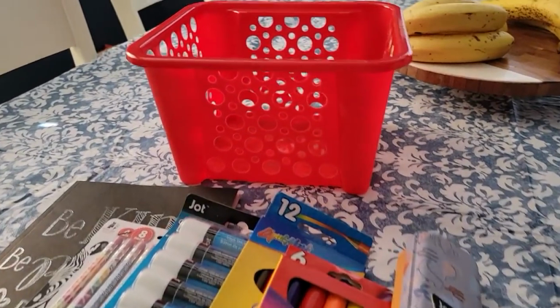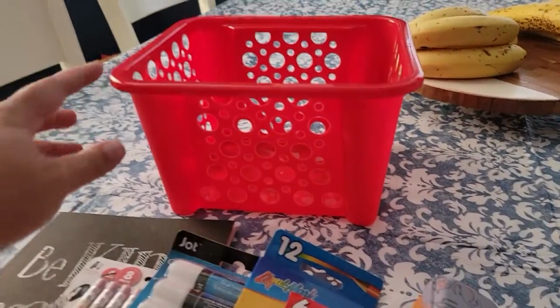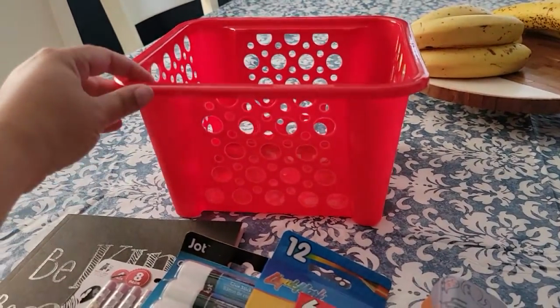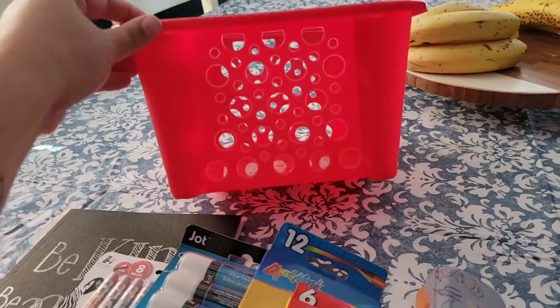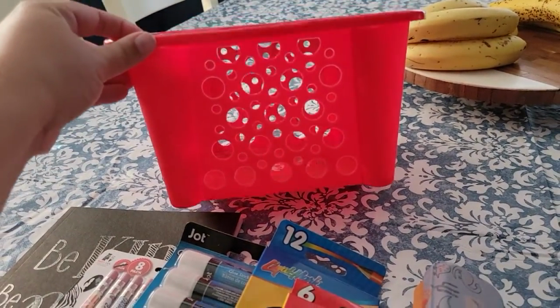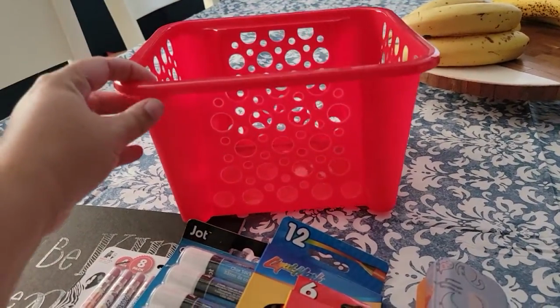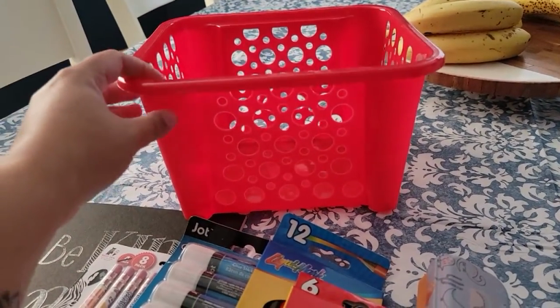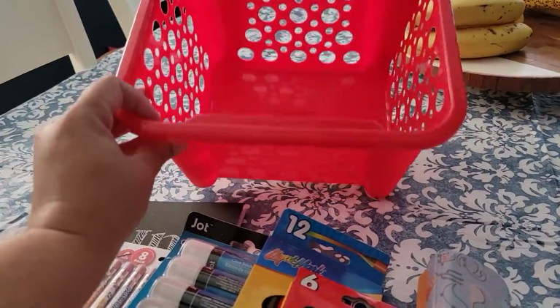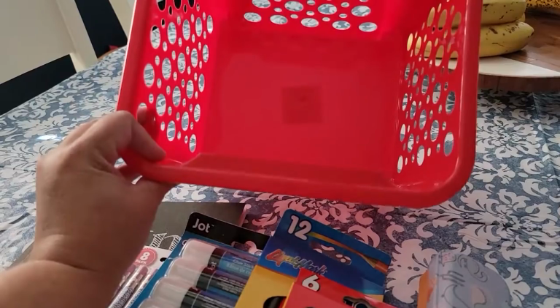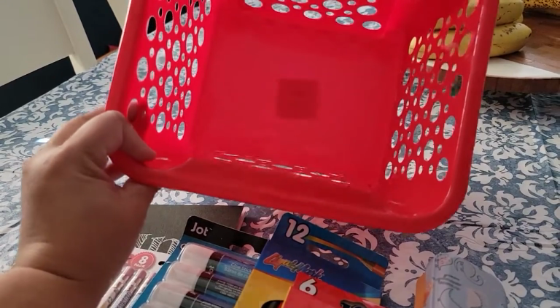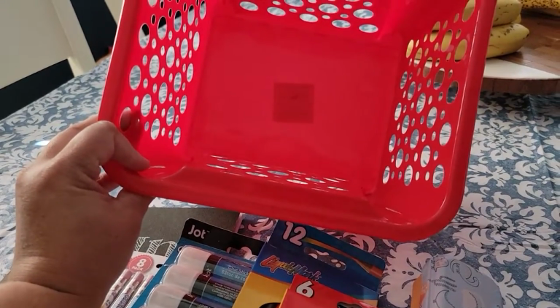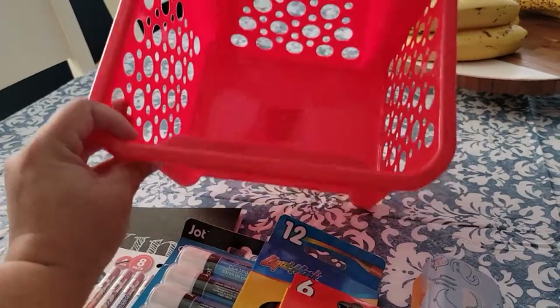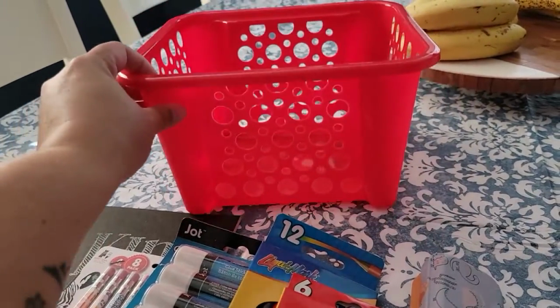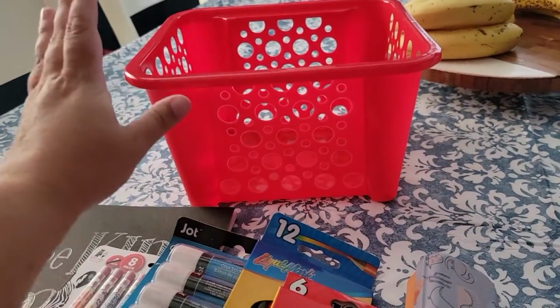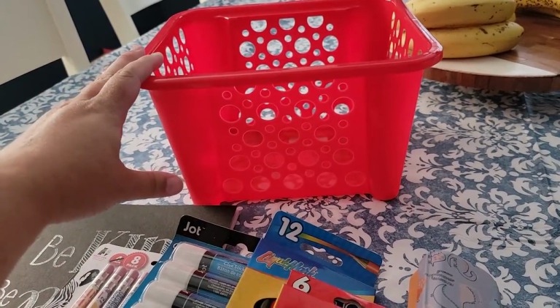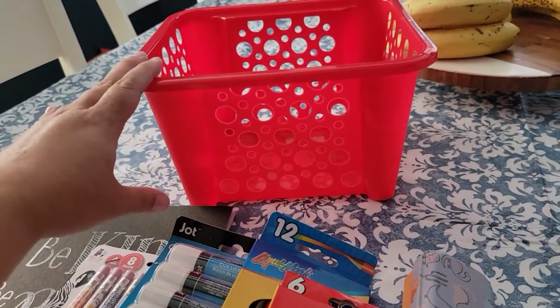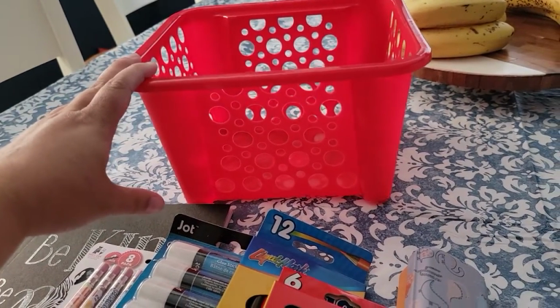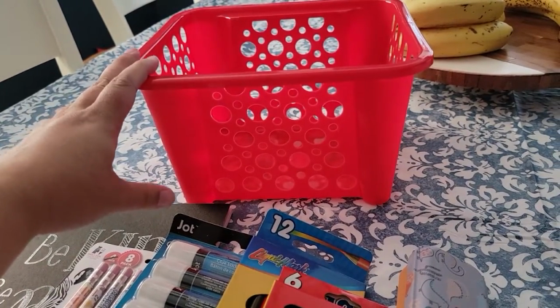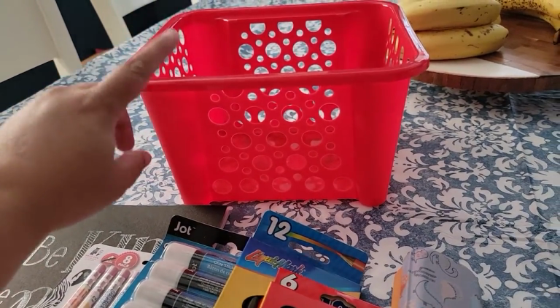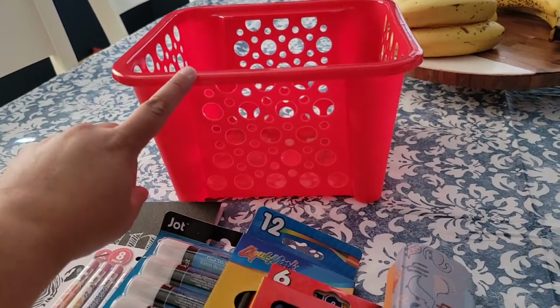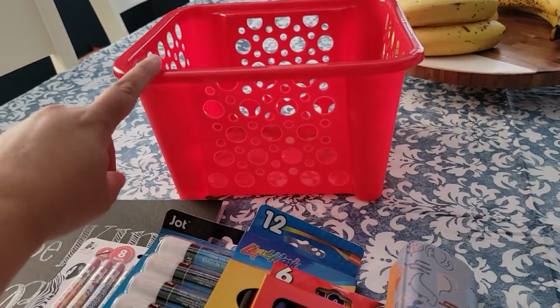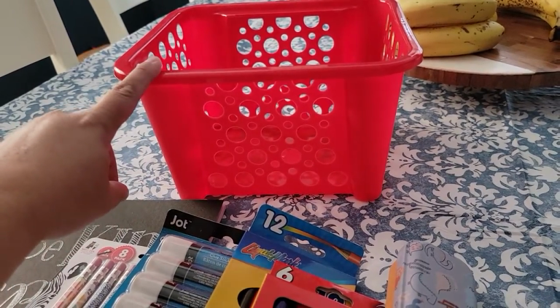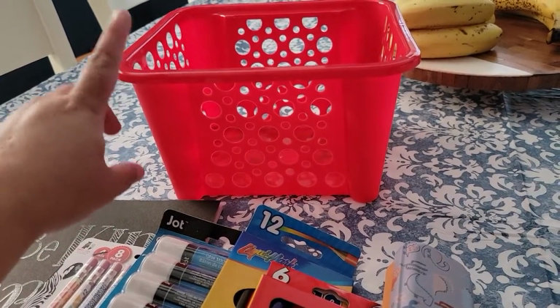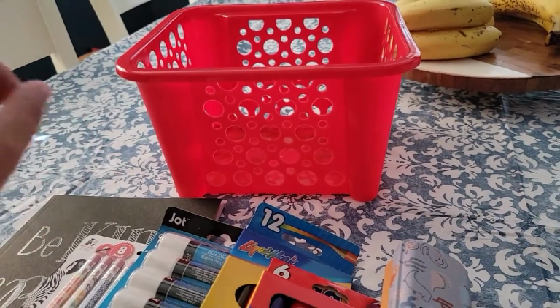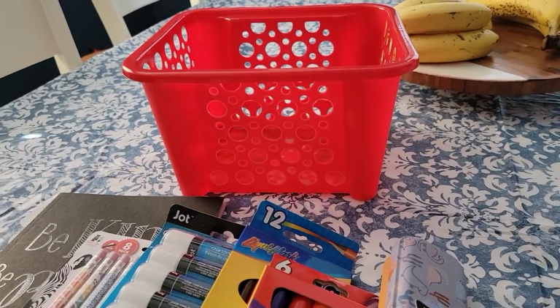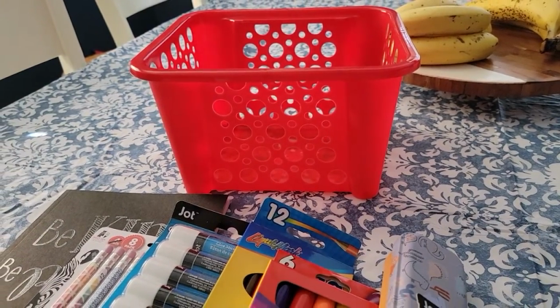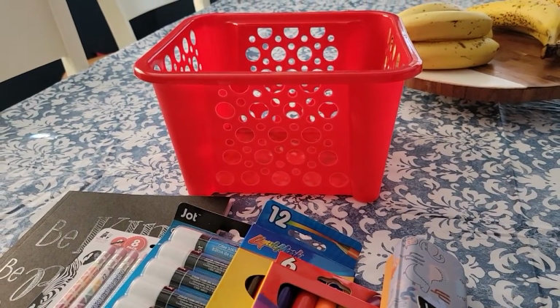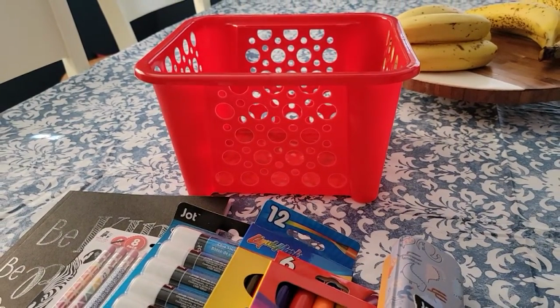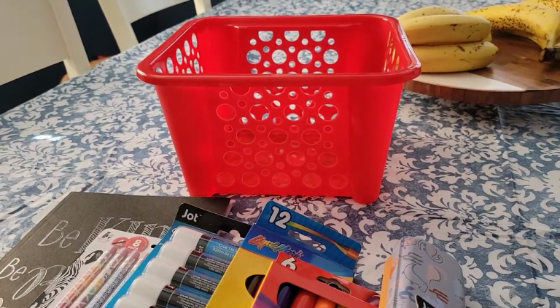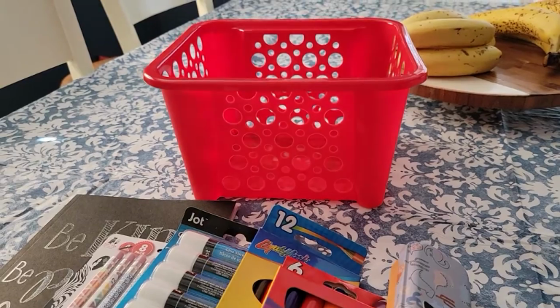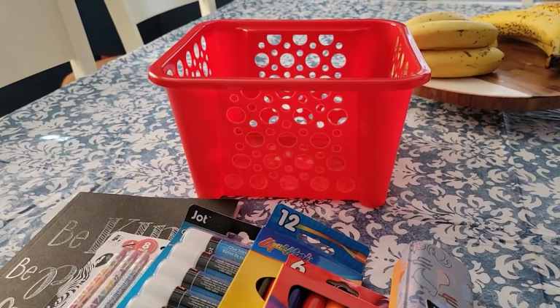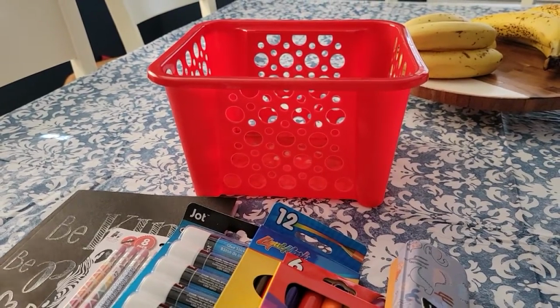The first item you're going to need is any kind of basket. No matter what size, whatever you're going to fill, just grab a basket. I picked this one because it's red. I don't know if this is going to go to a boy or a girl yet, but we have both here.